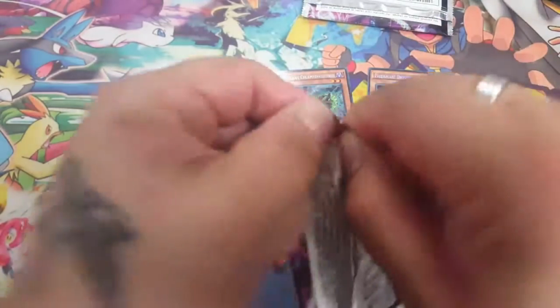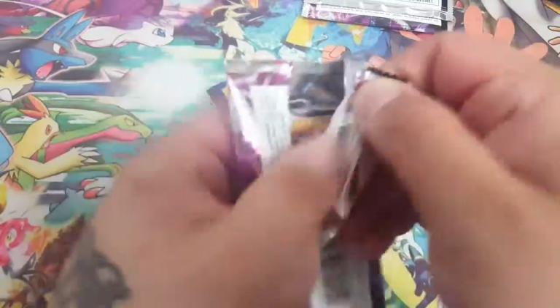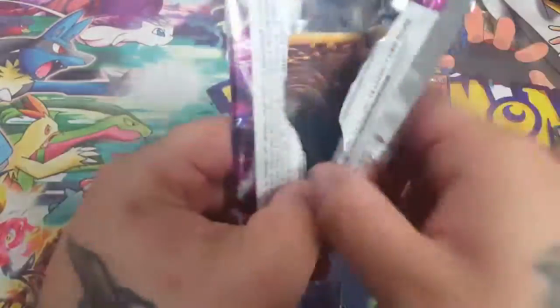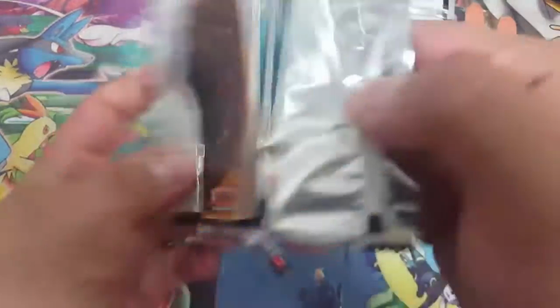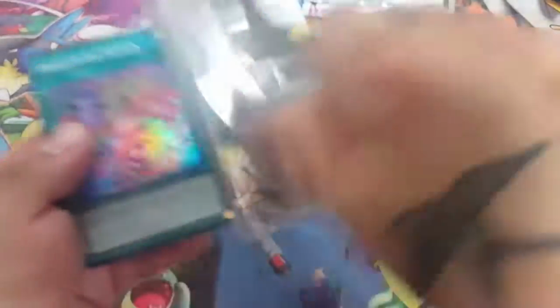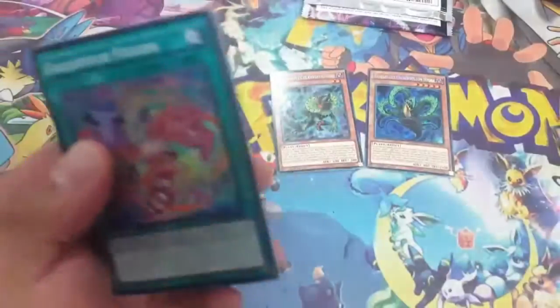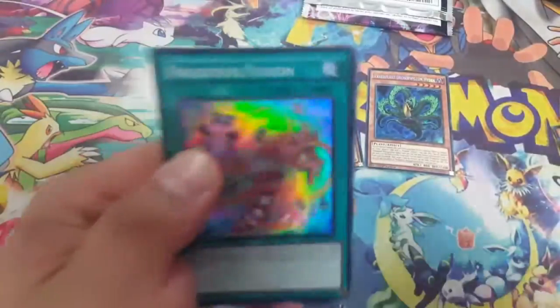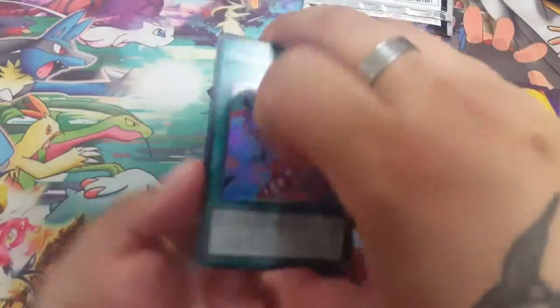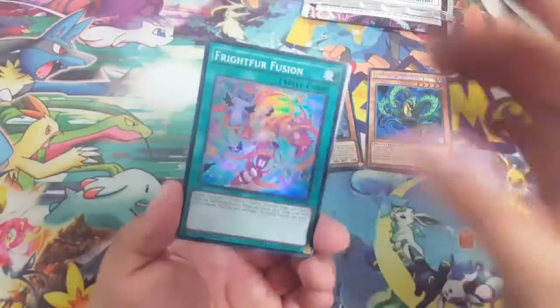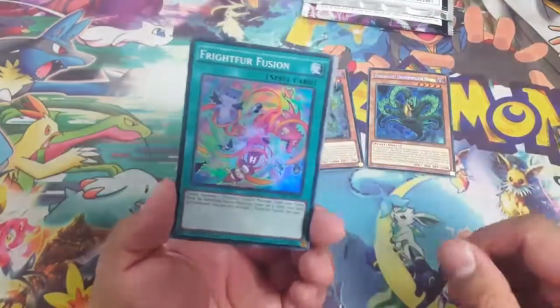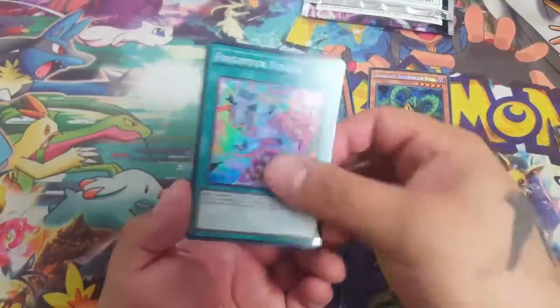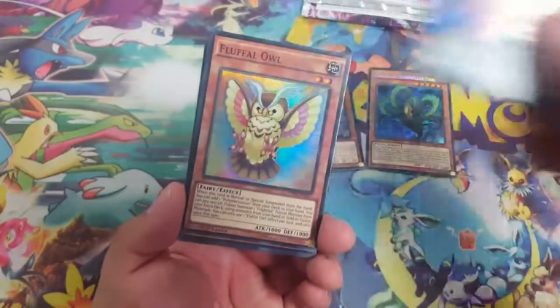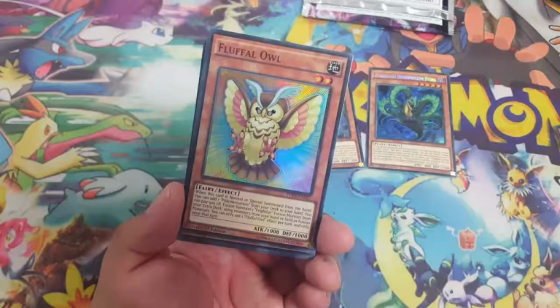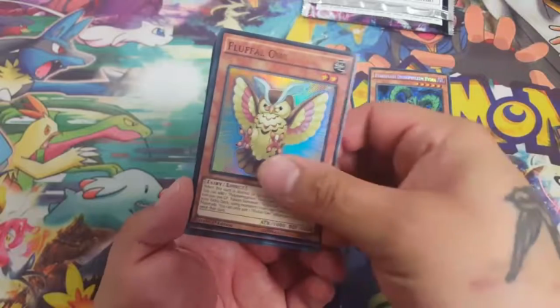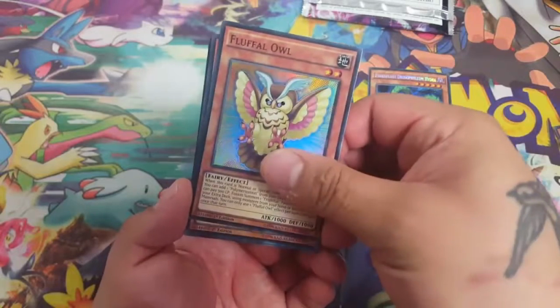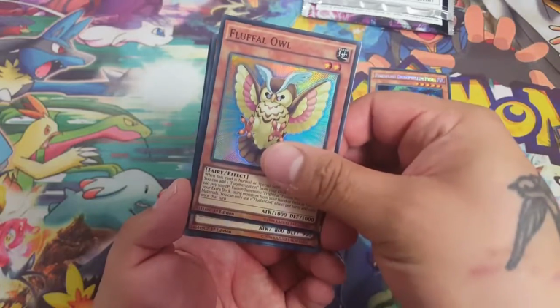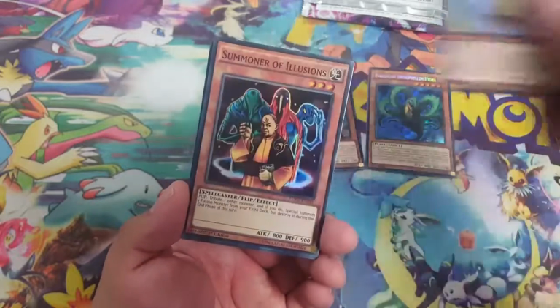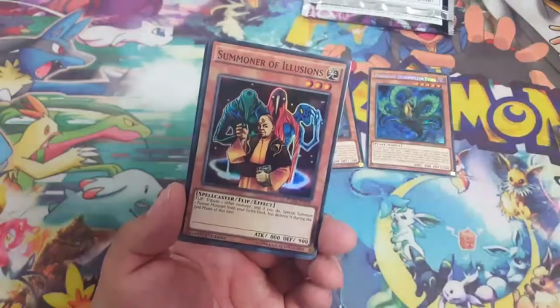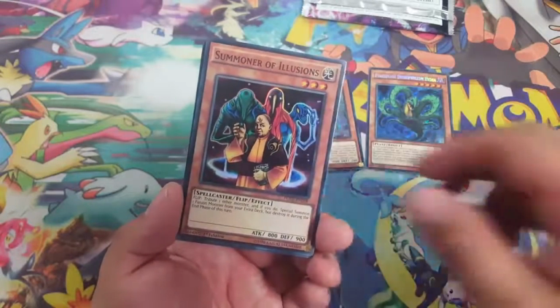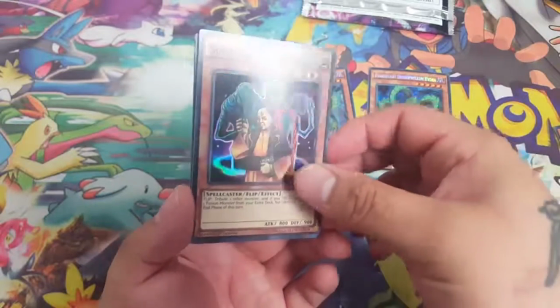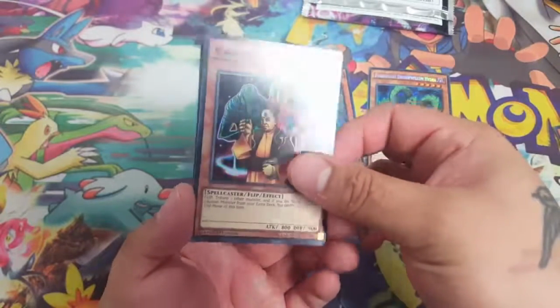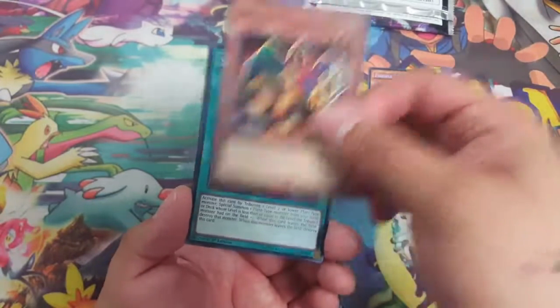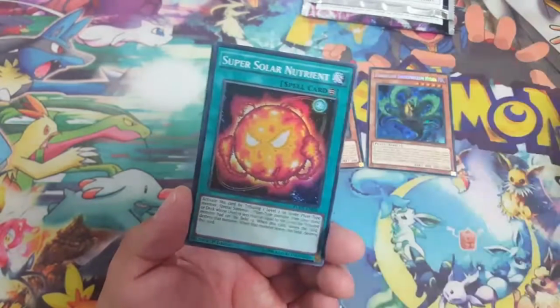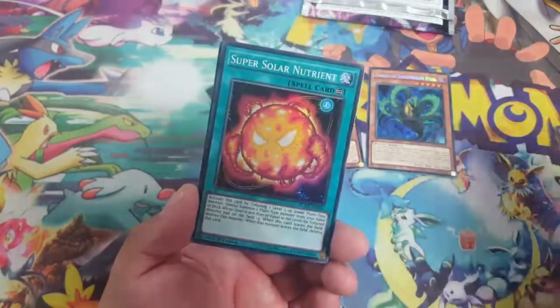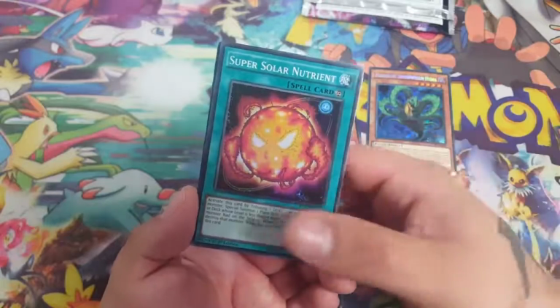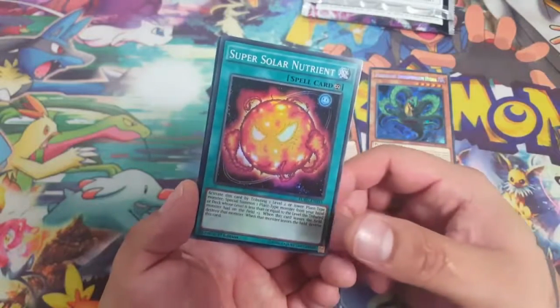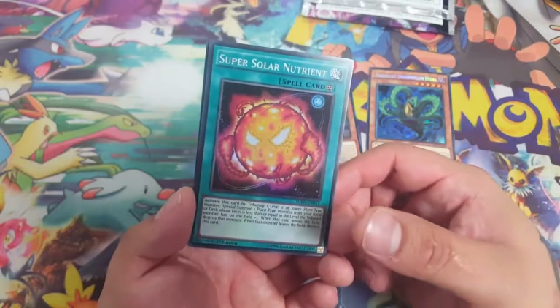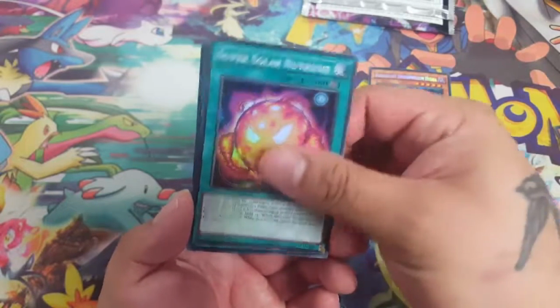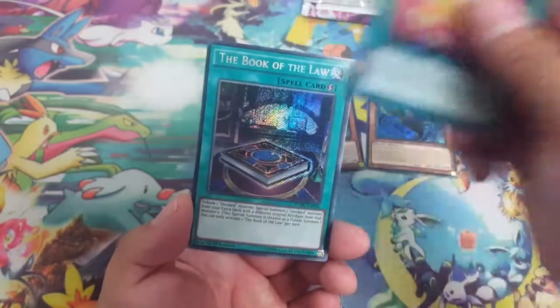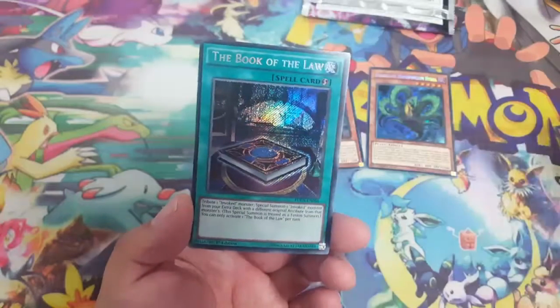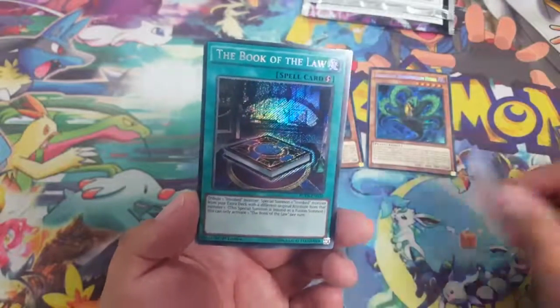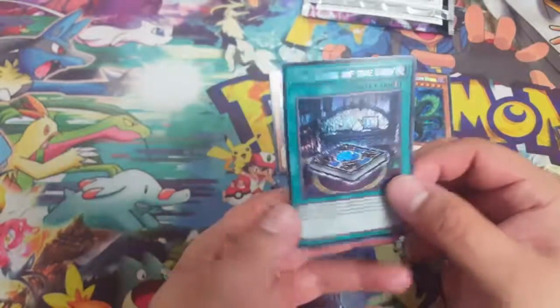And Frightful Fusion, Fluffle Owl, Summoner of Illusions, Super Solar Nutrient again, and the Book of Law.